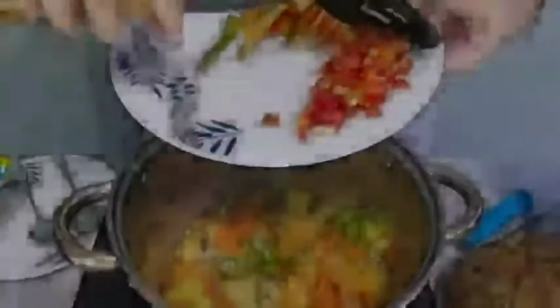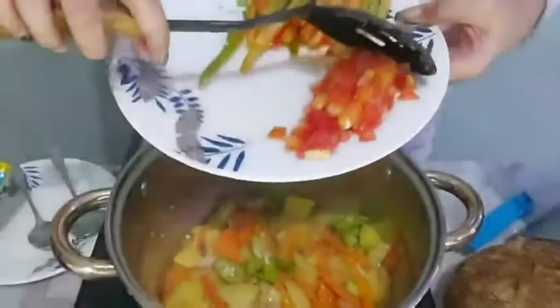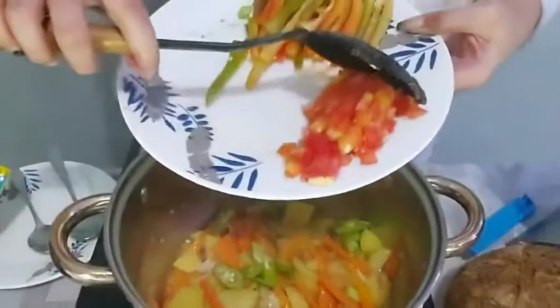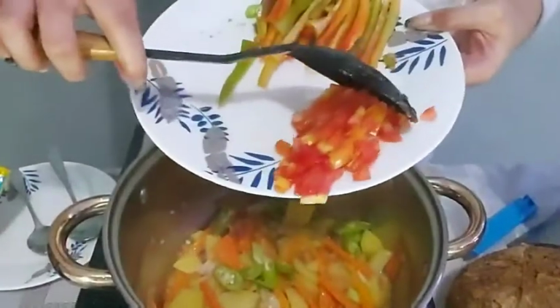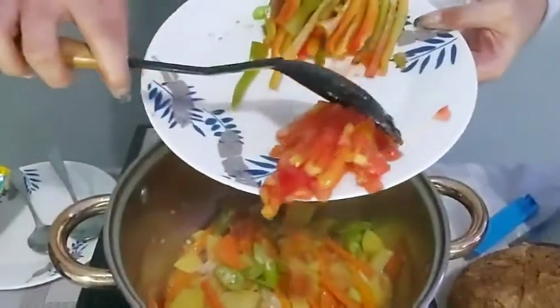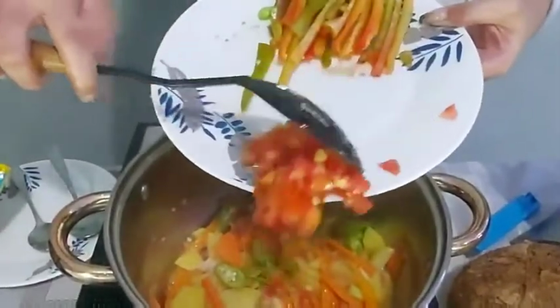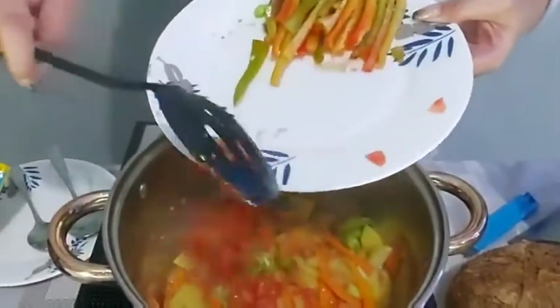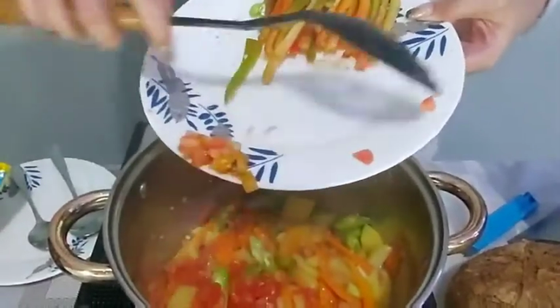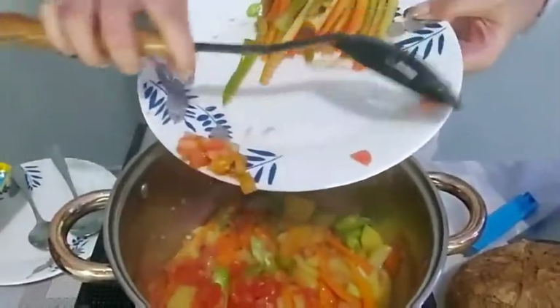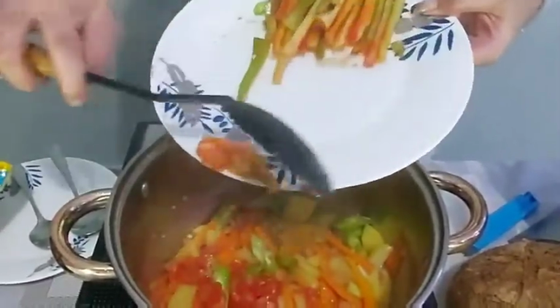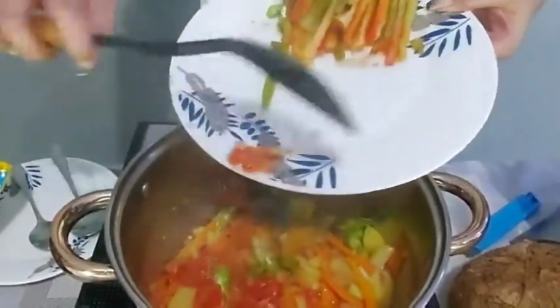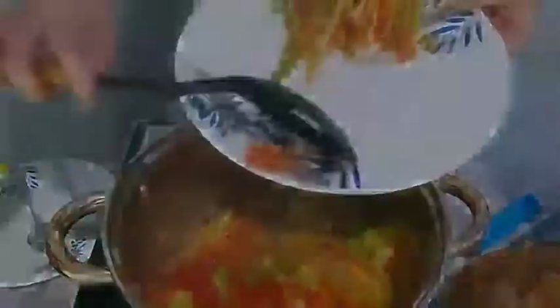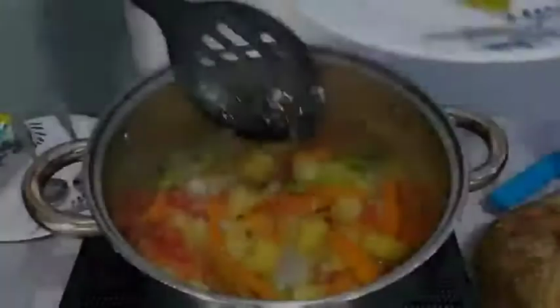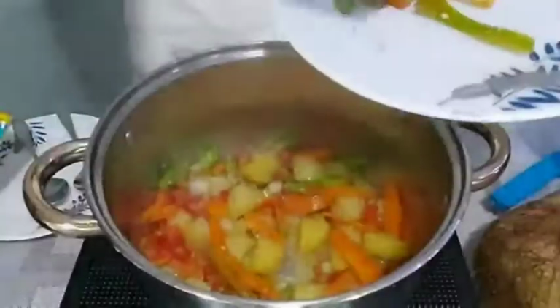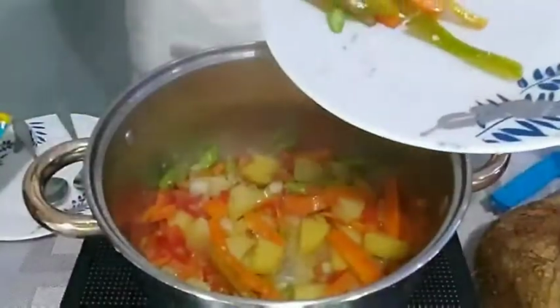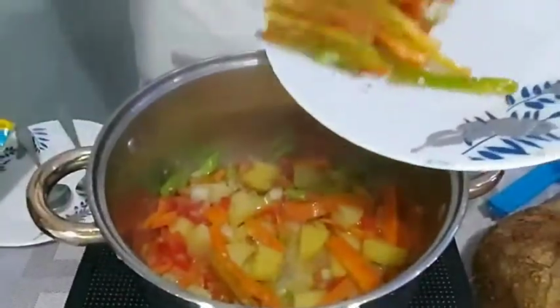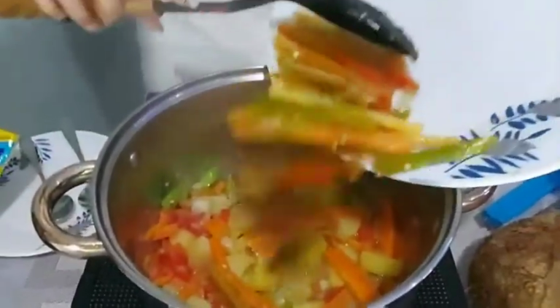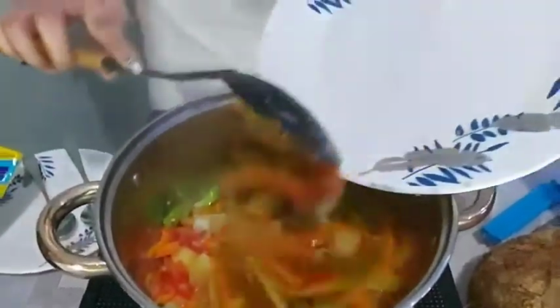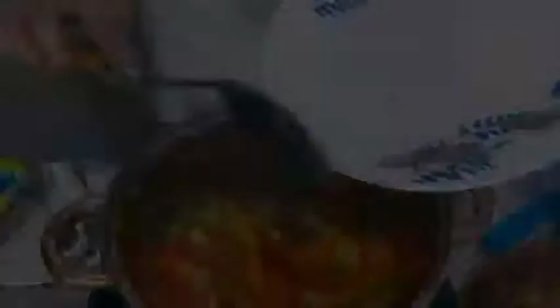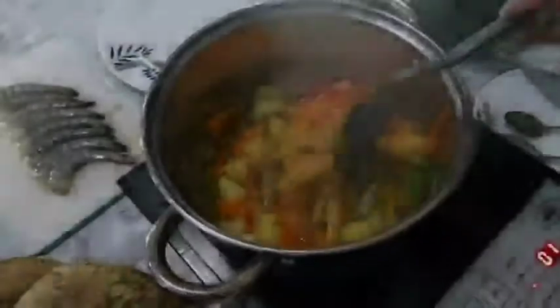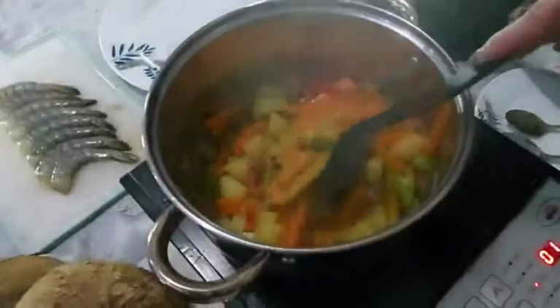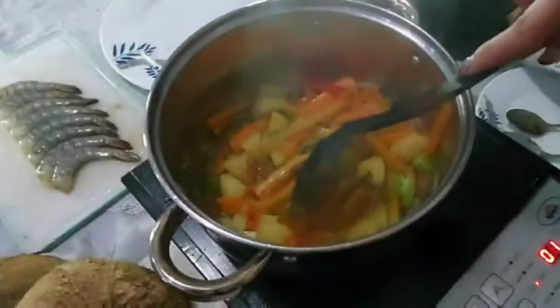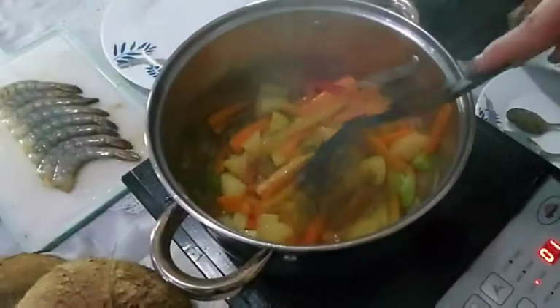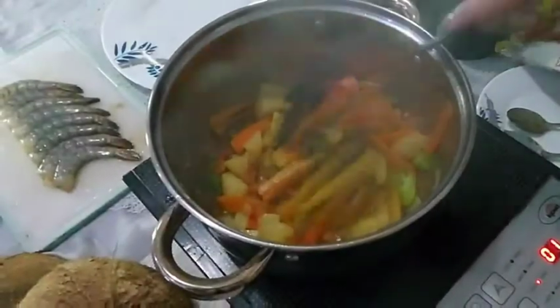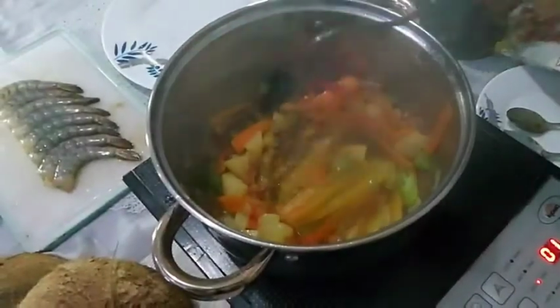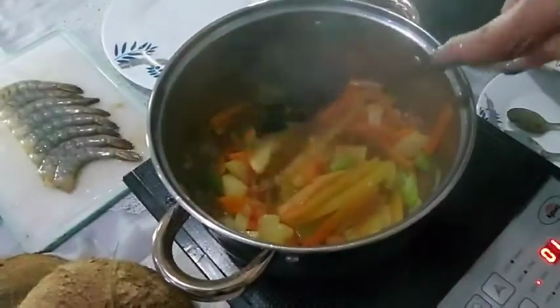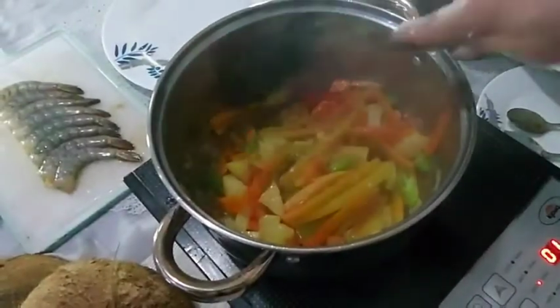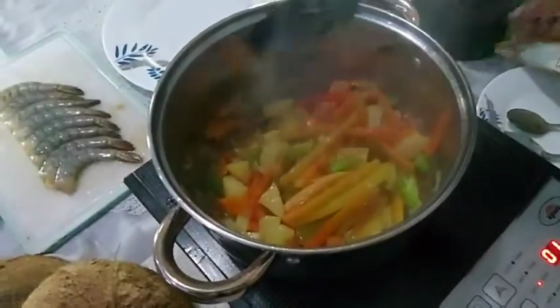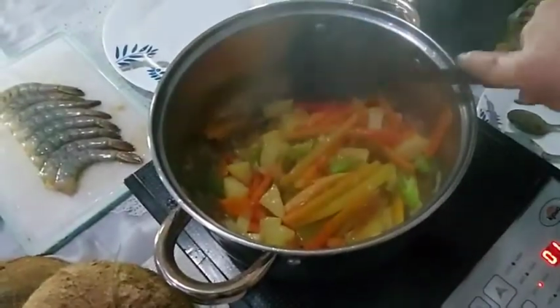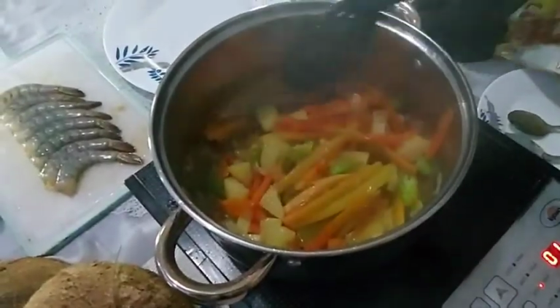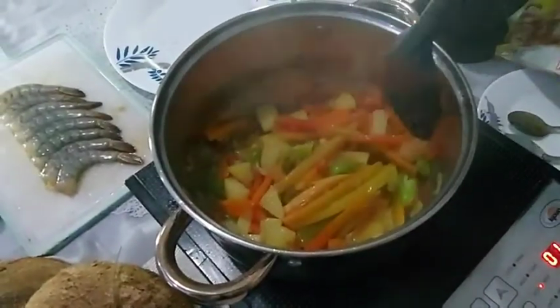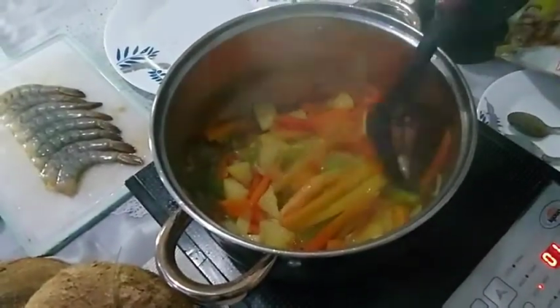Add 2 minced tomatoes and bell peppers. Sauté for approximately 2 minutes.